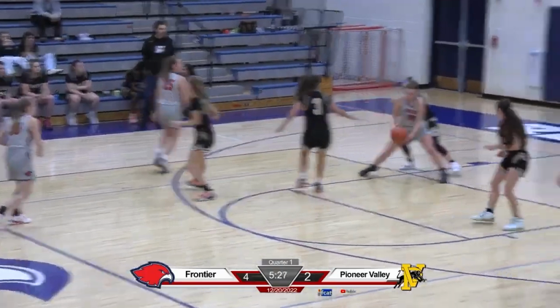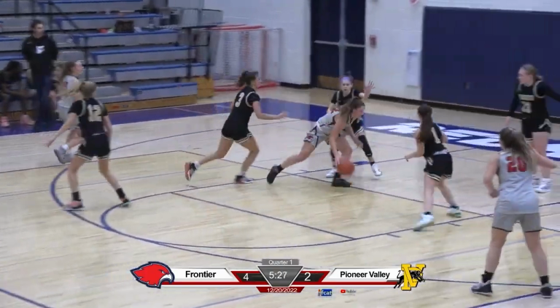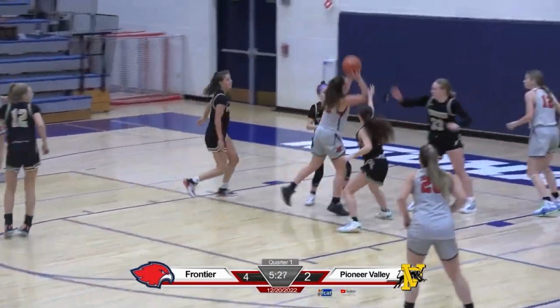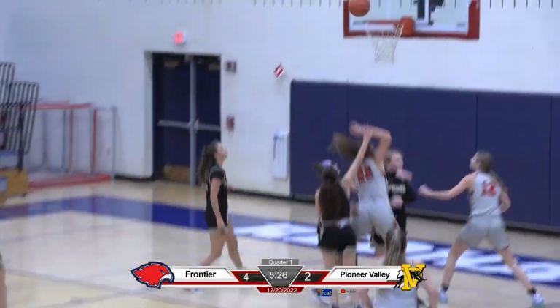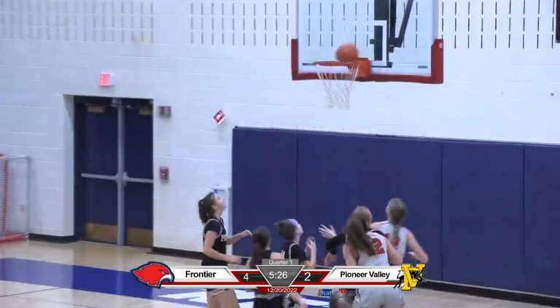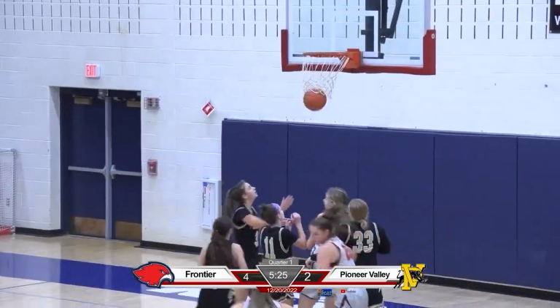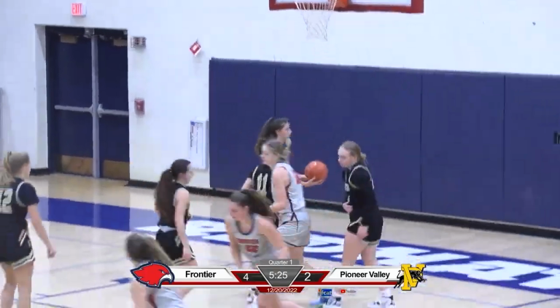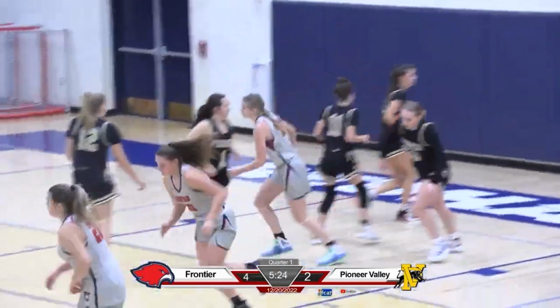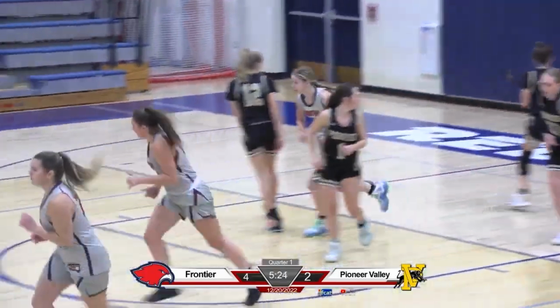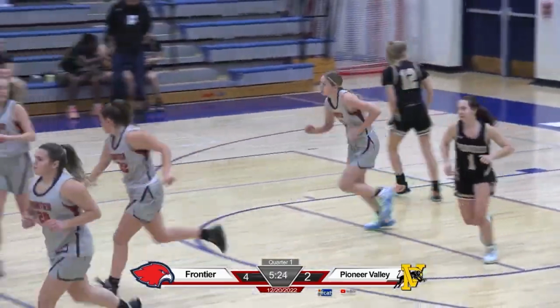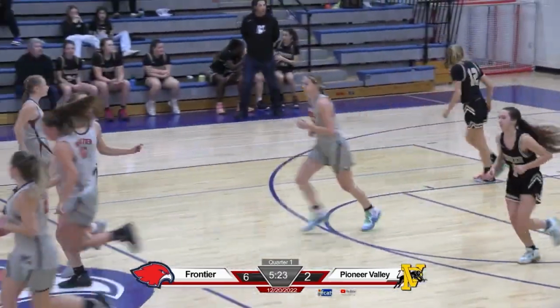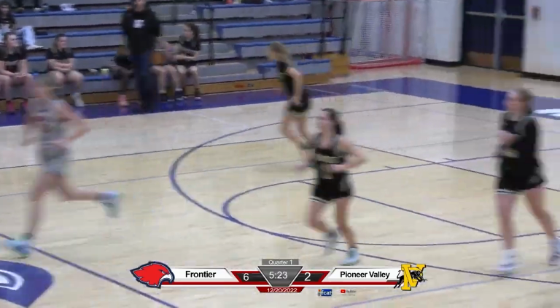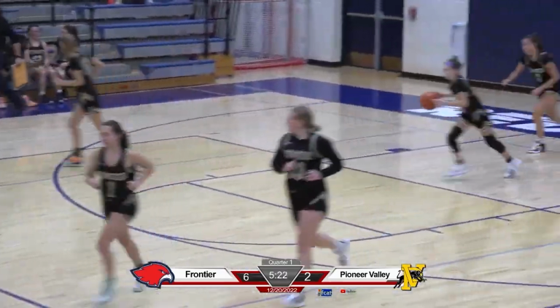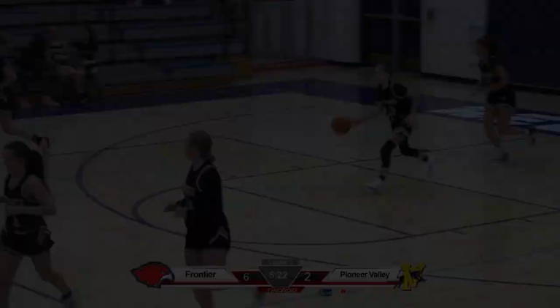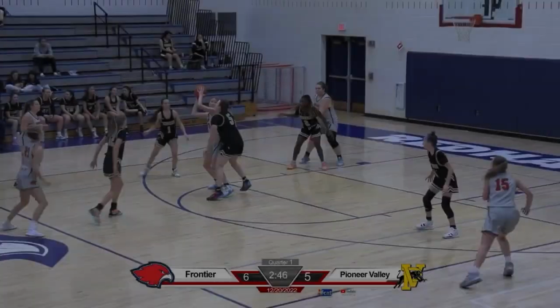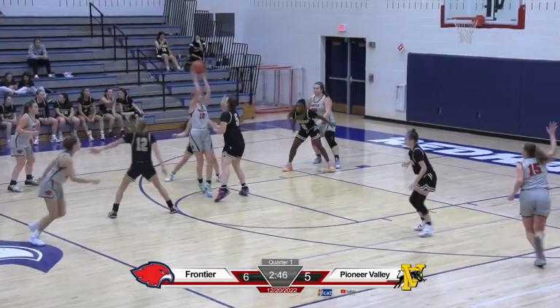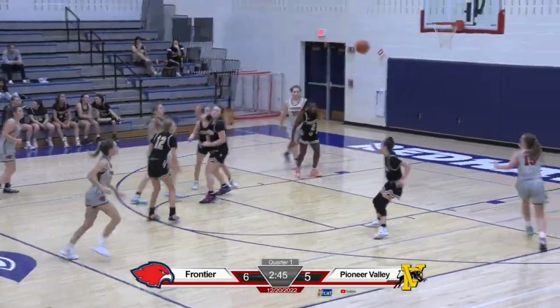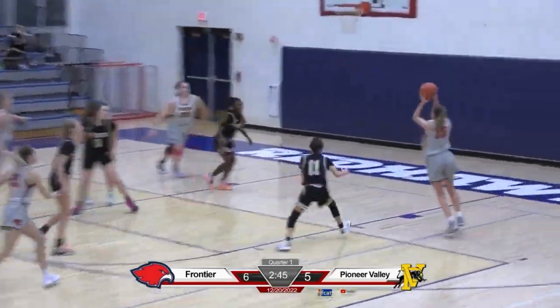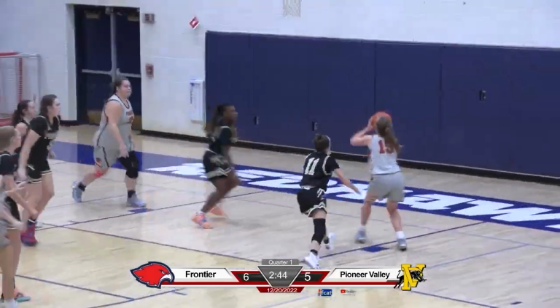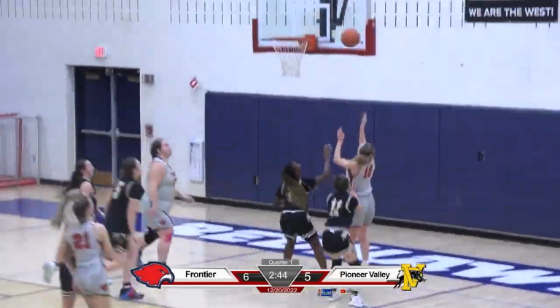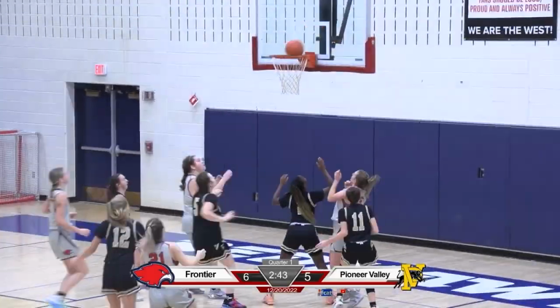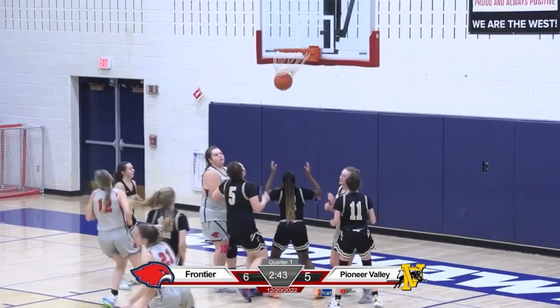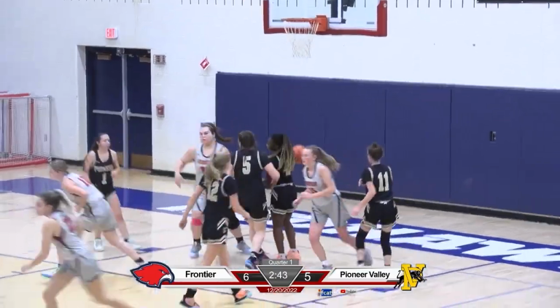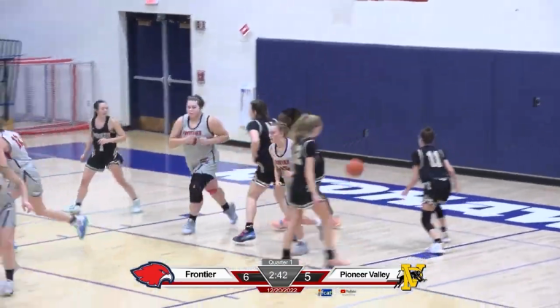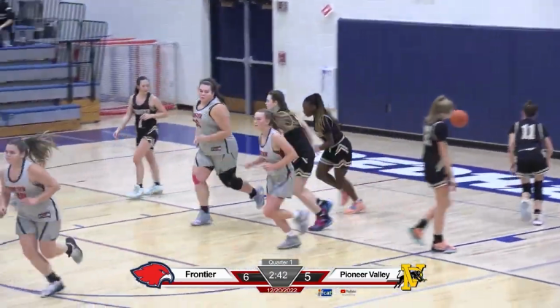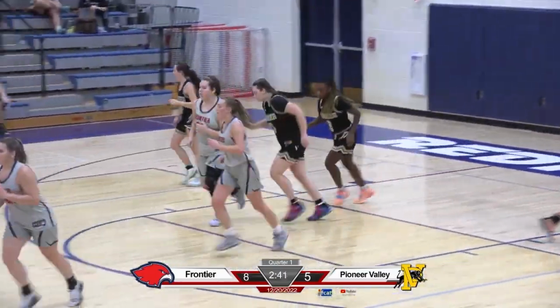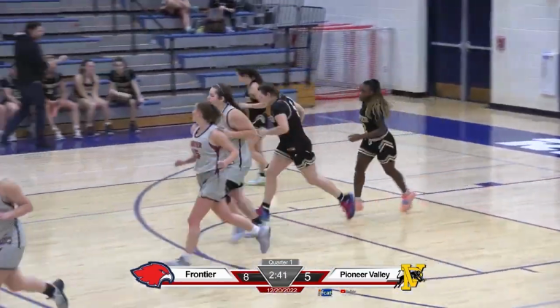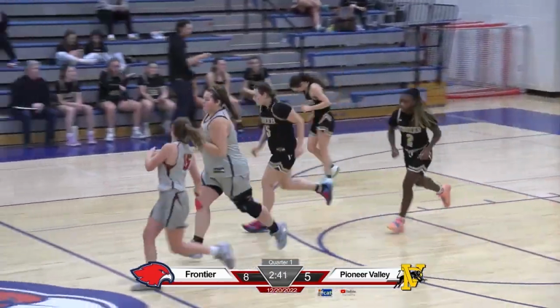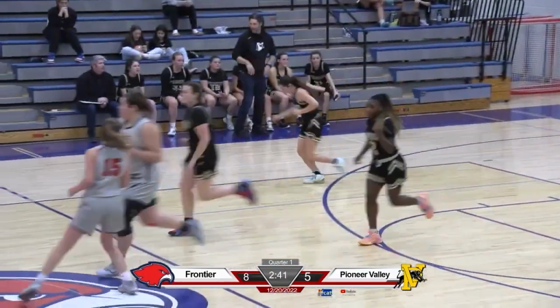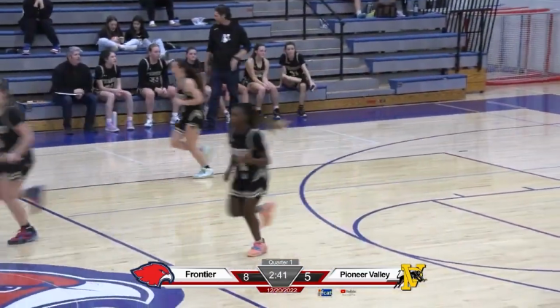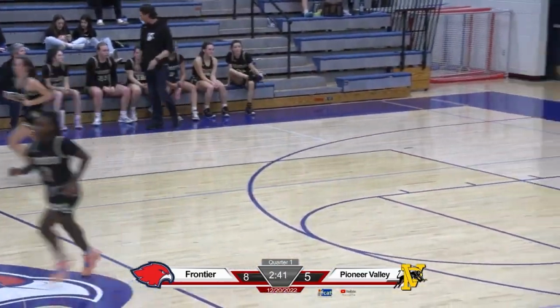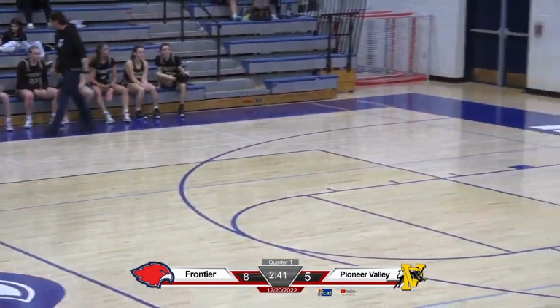Kyla LaFourde with a nice entry pass in the paint — banked in by Haley Hotowski. In the high post, Delaney Feifield with a backdoor cut. Kyla LaFourde banks it in — nice job by Frontier to move that ball.